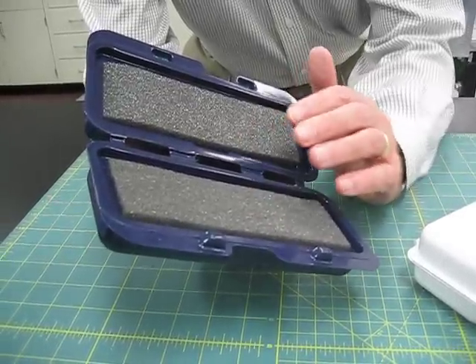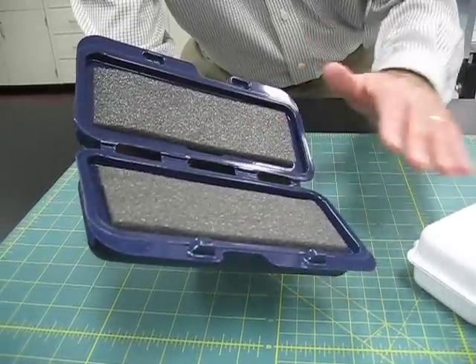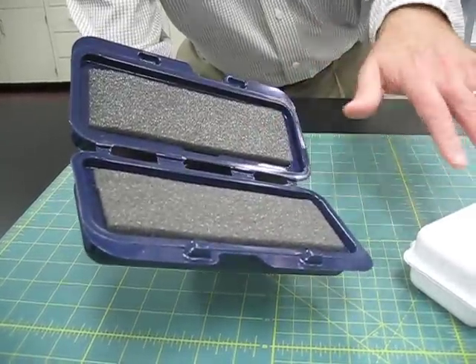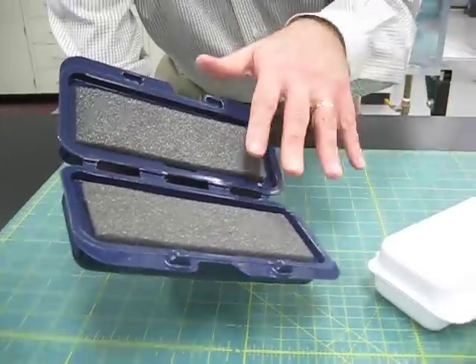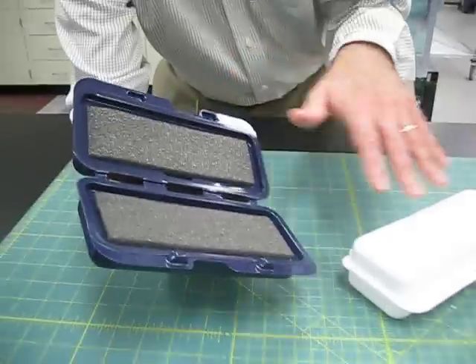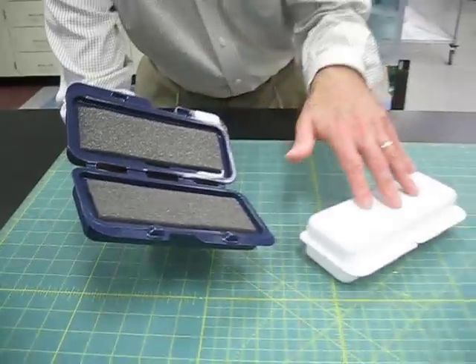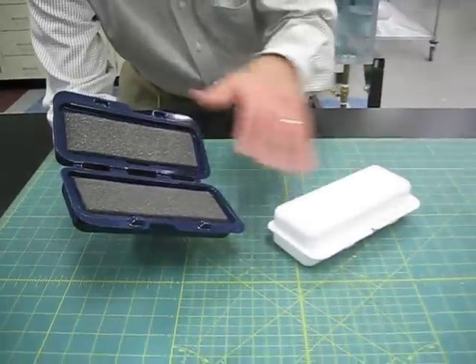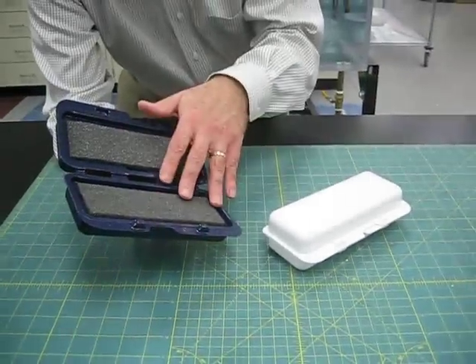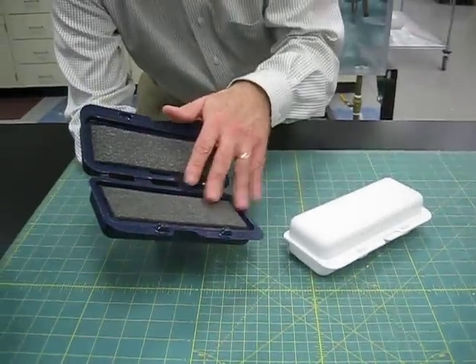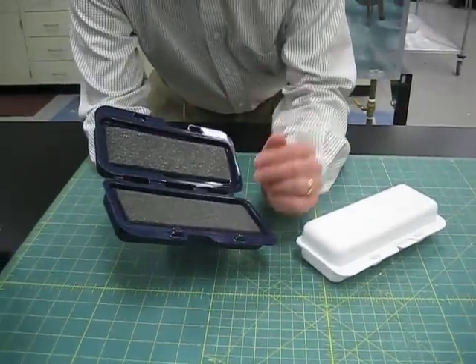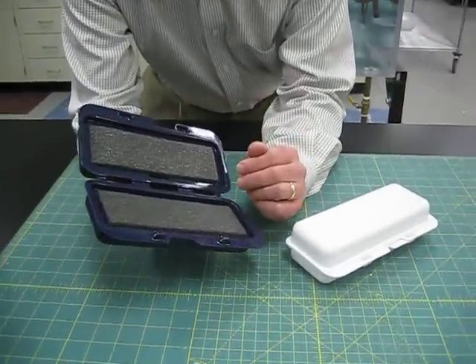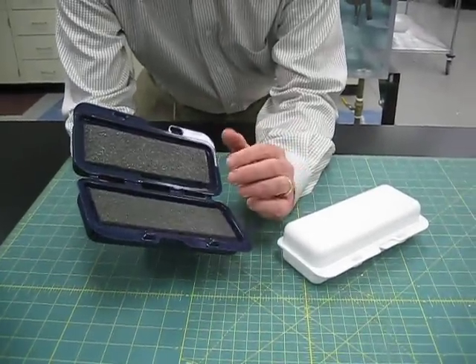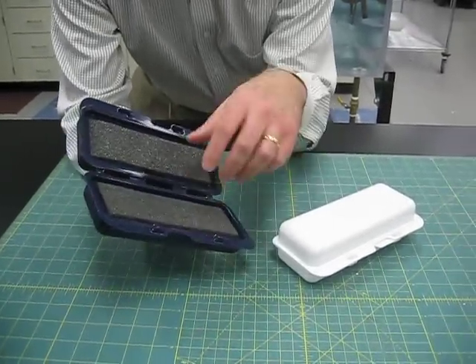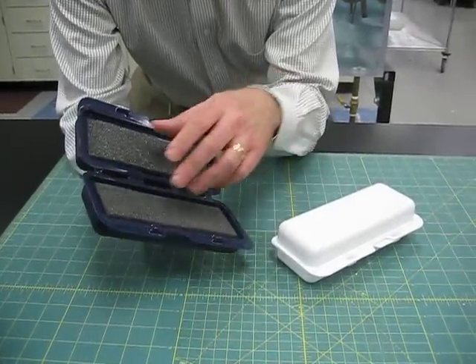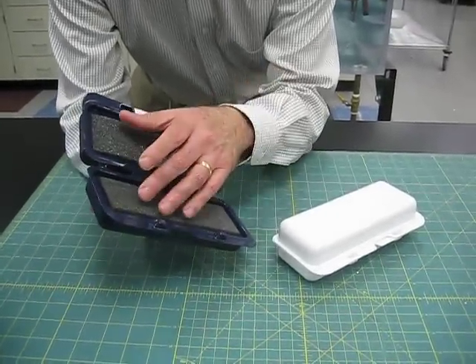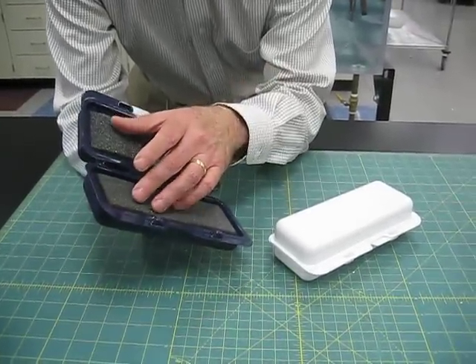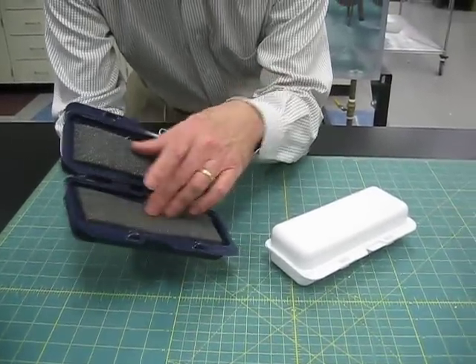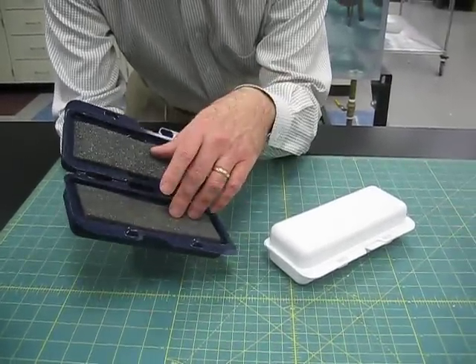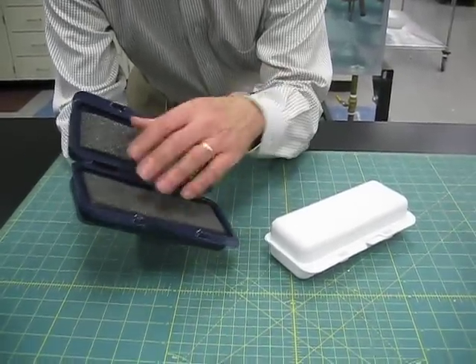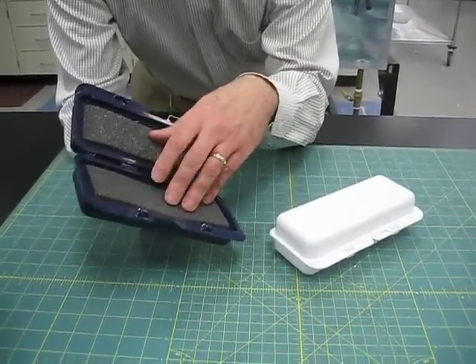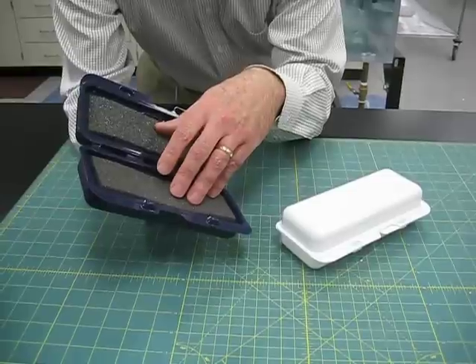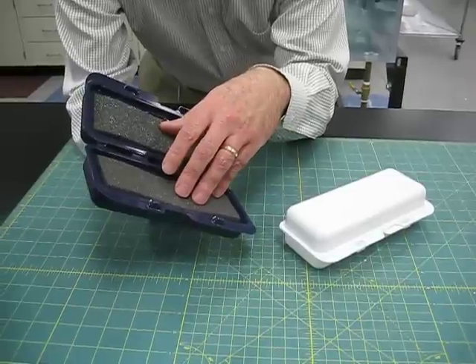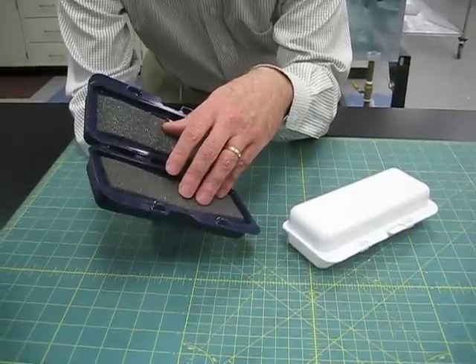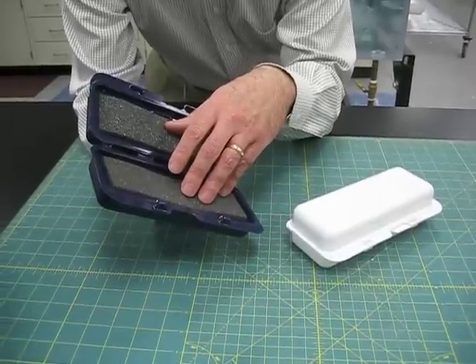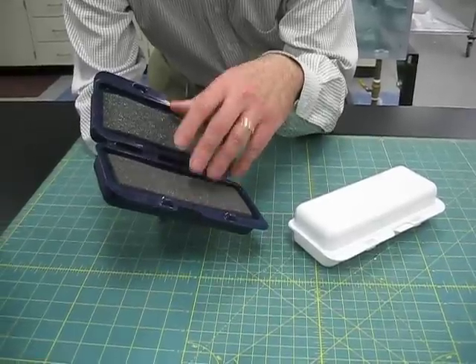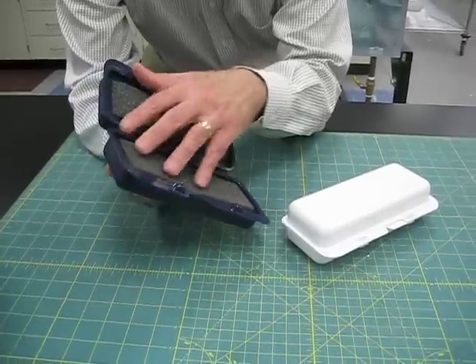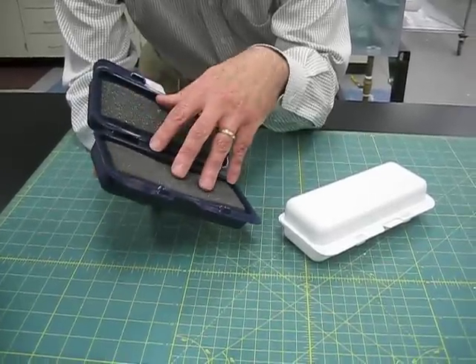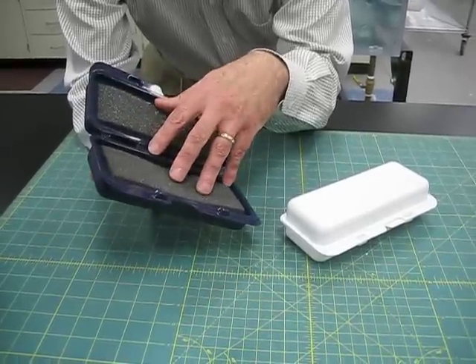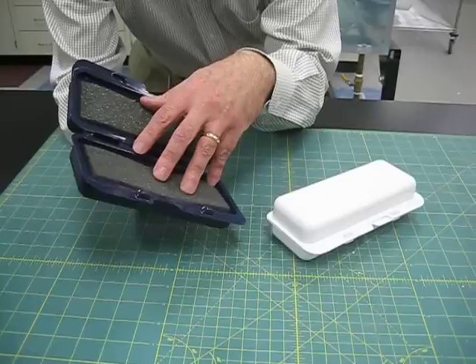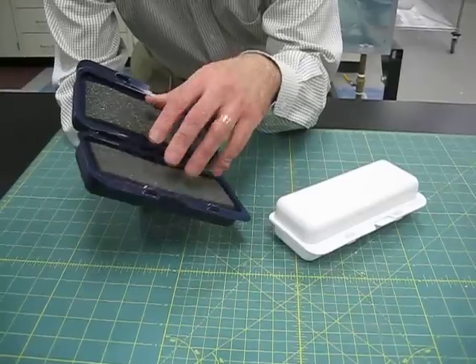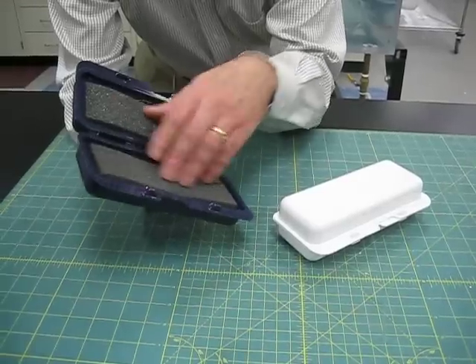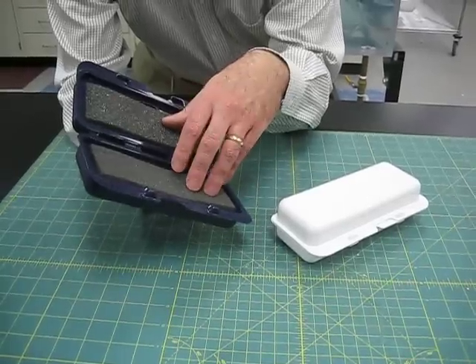It can be supplied in various colors such as white or blue. It can also be supplied with different types of foam specified with a customer, or it can be custom-molded to fit a particular item.